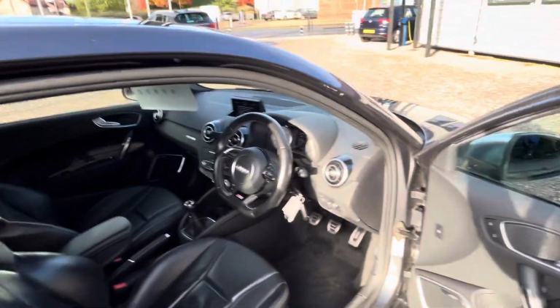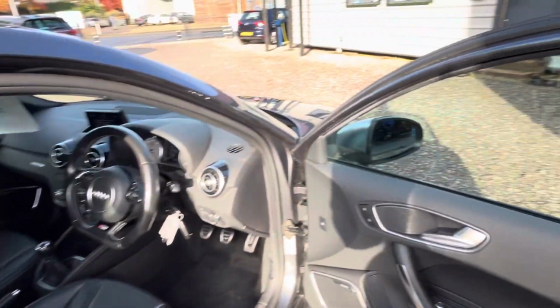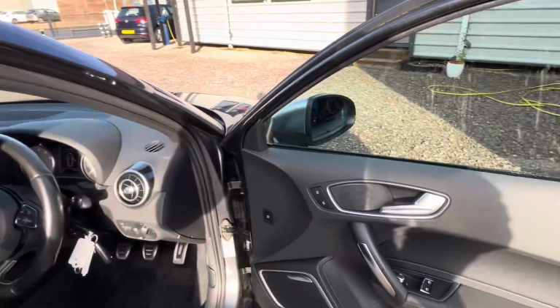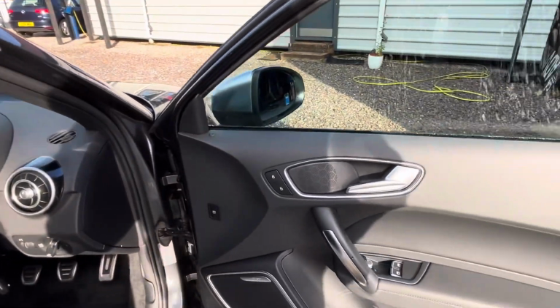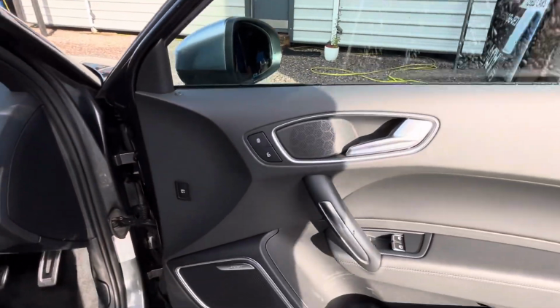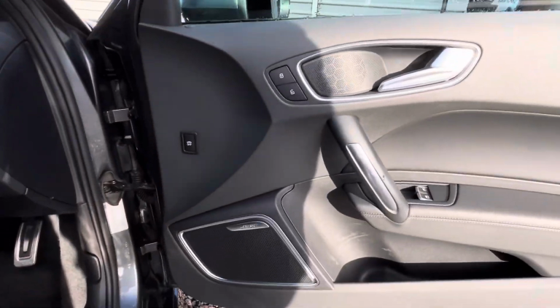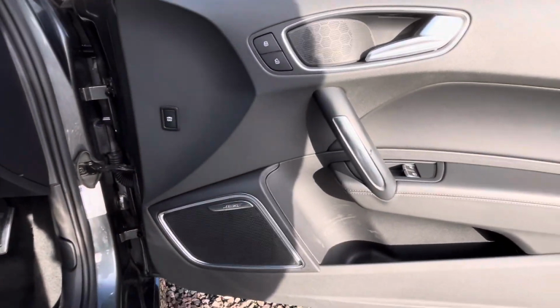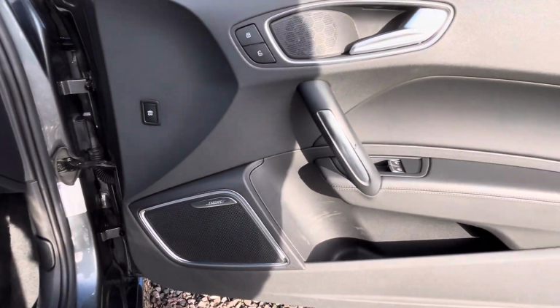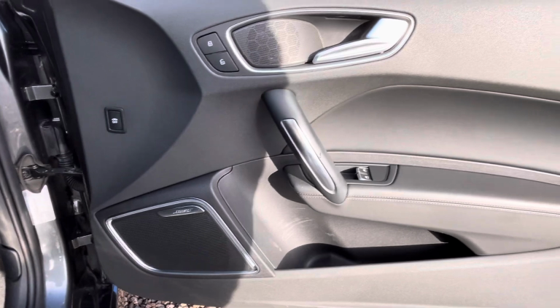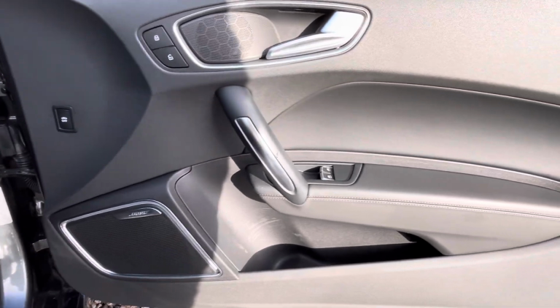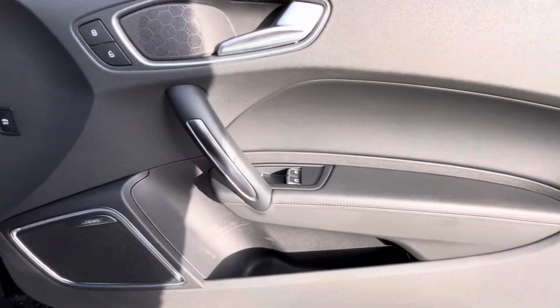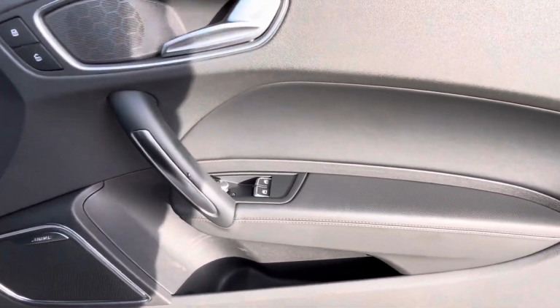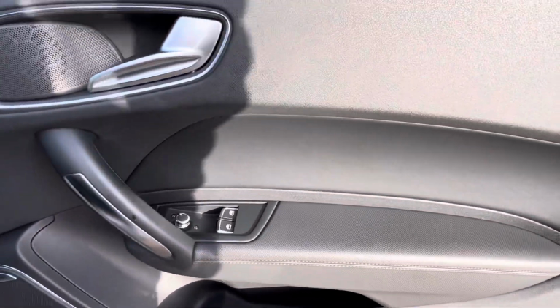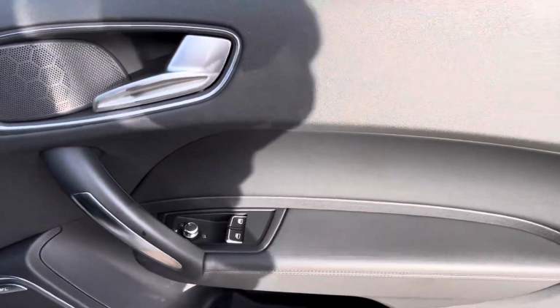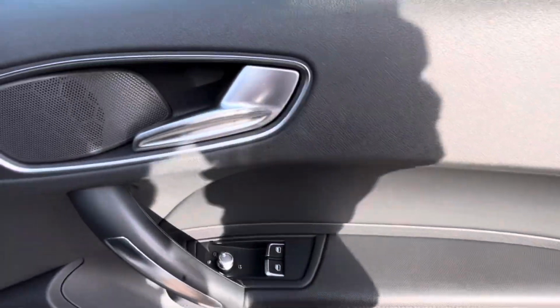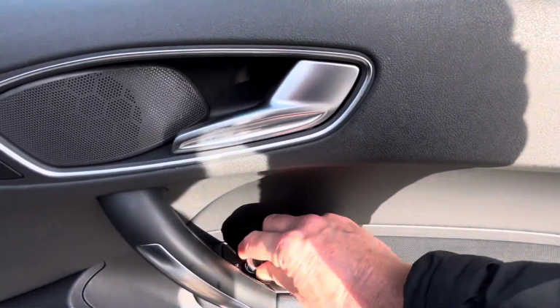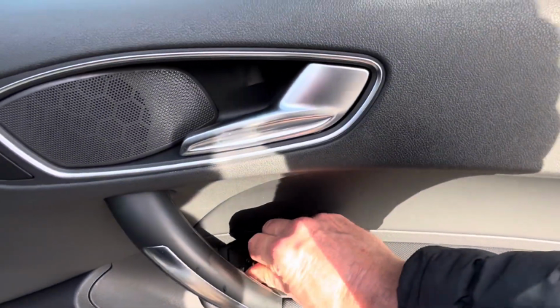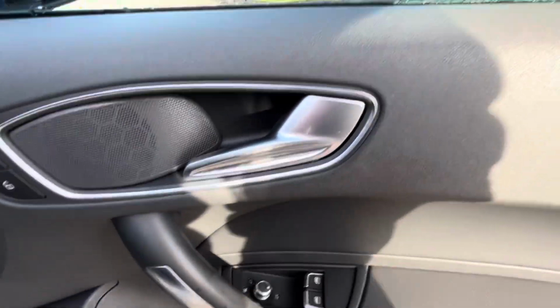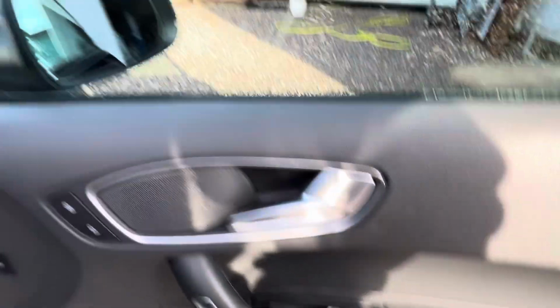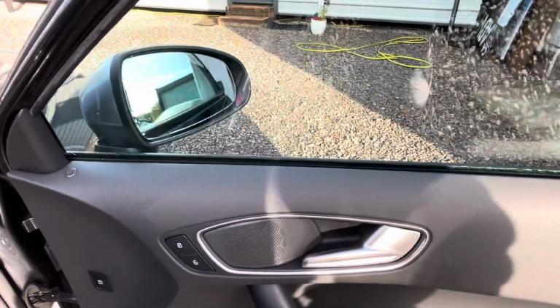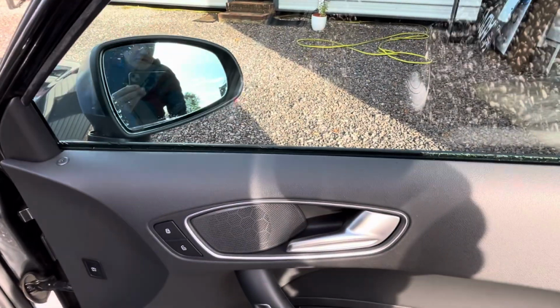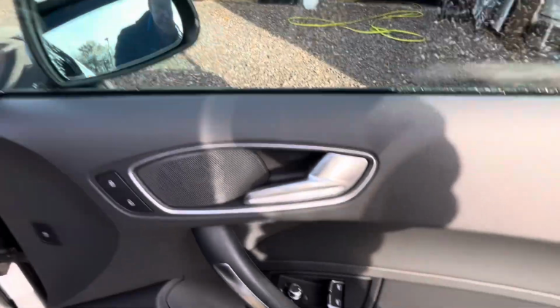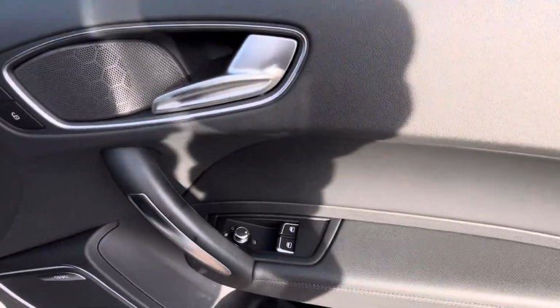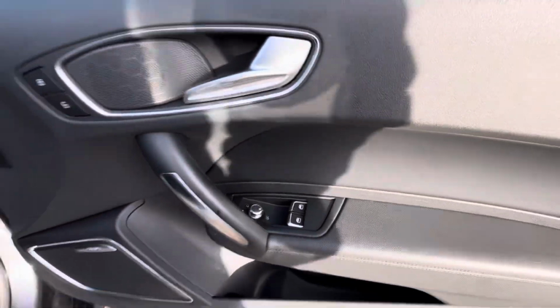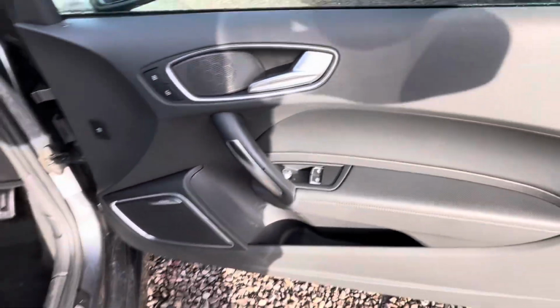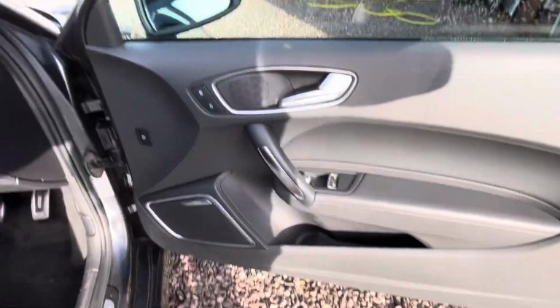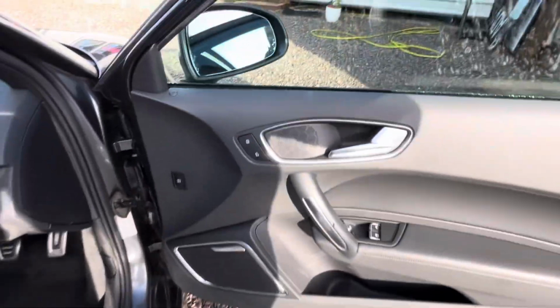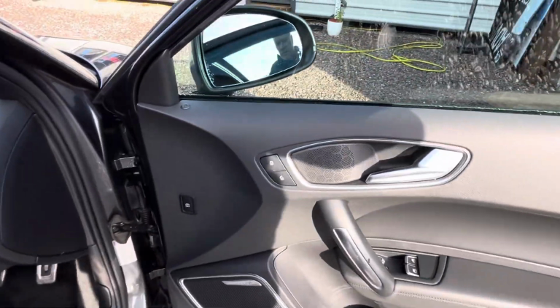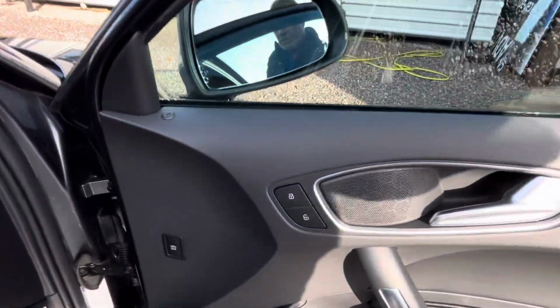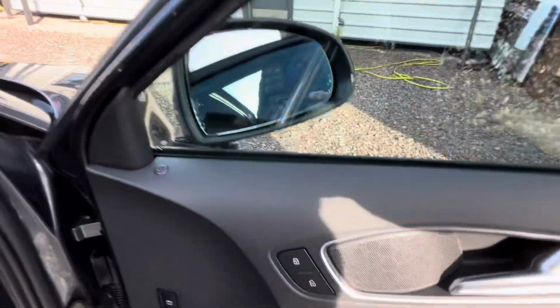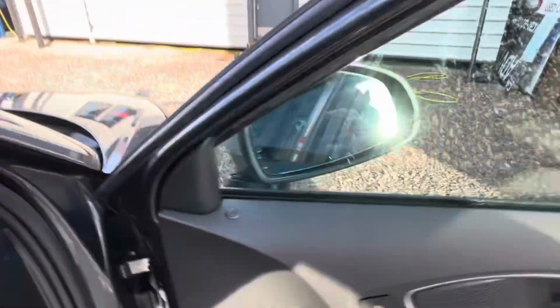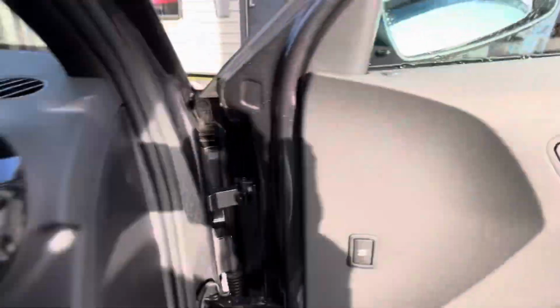Moving inside the vehicle, we can see it has Bose audio. It's got electric mirrors, folding mirrors, electric windows, and a central locking switch.